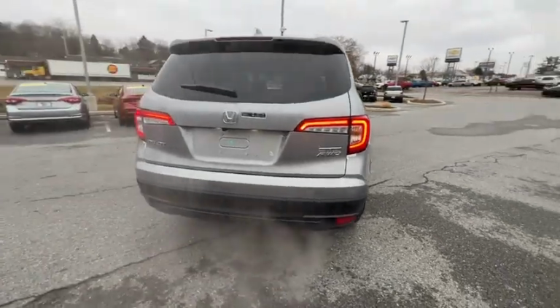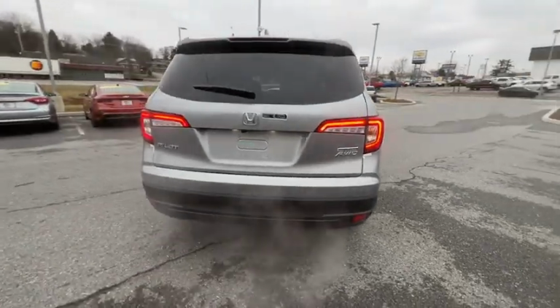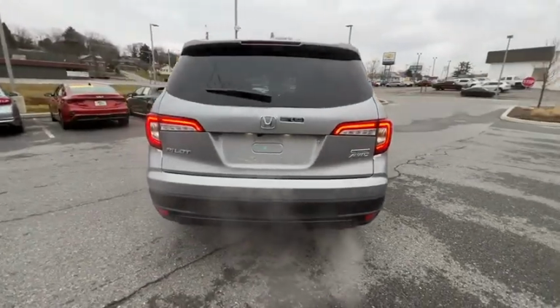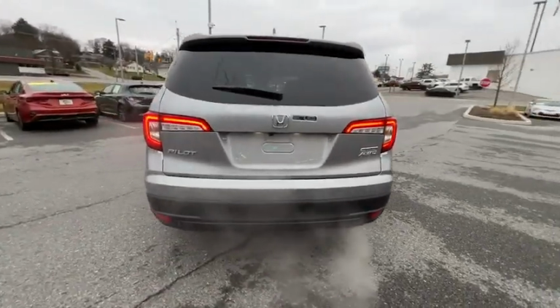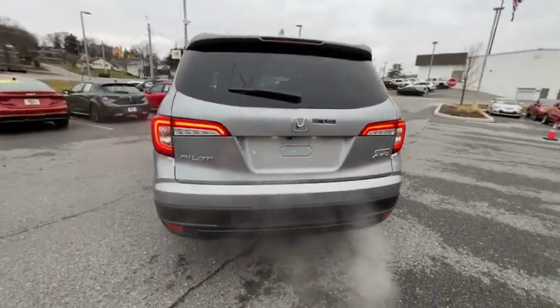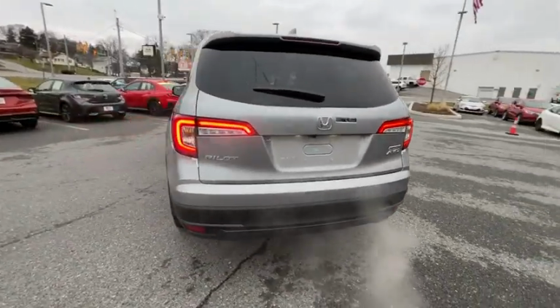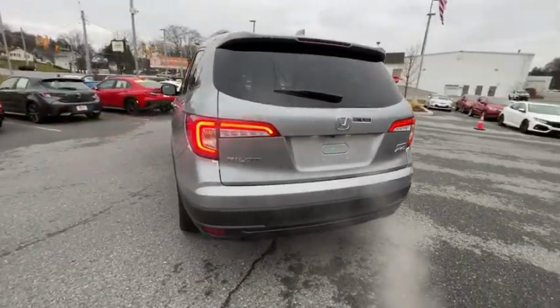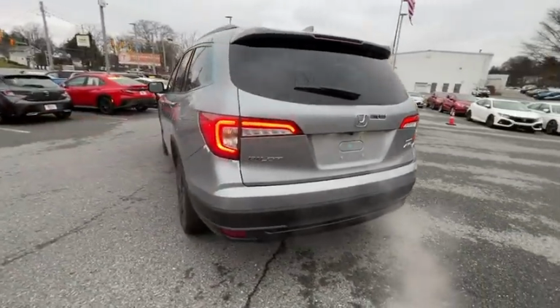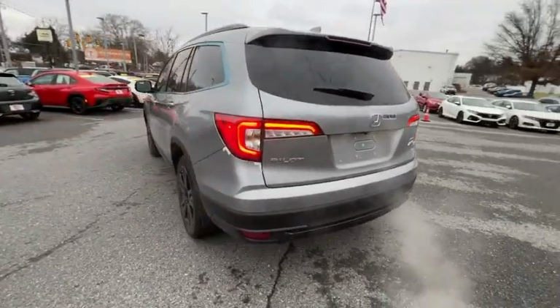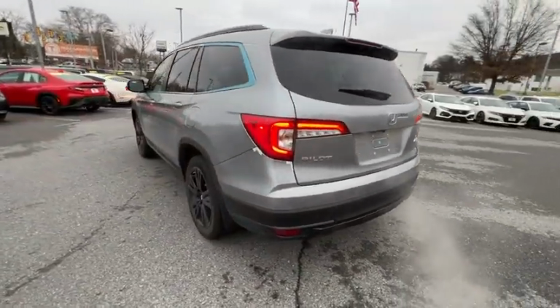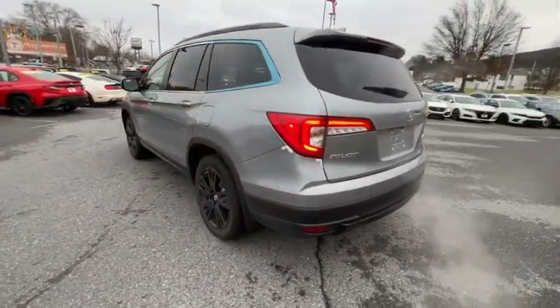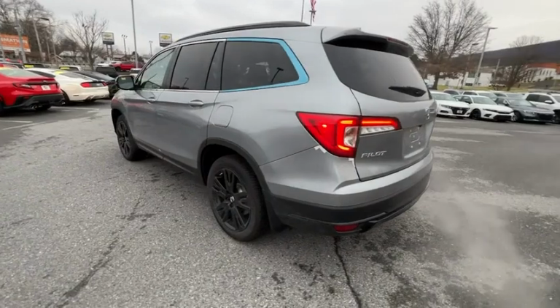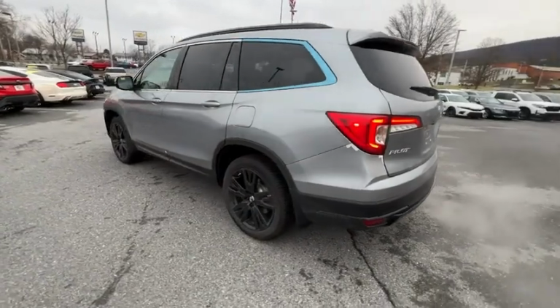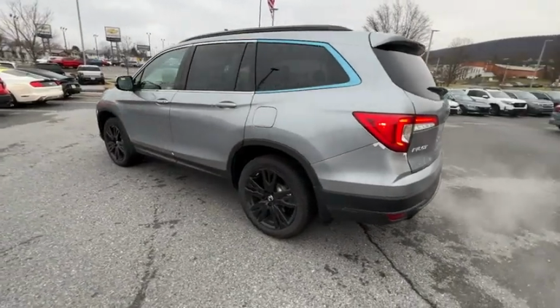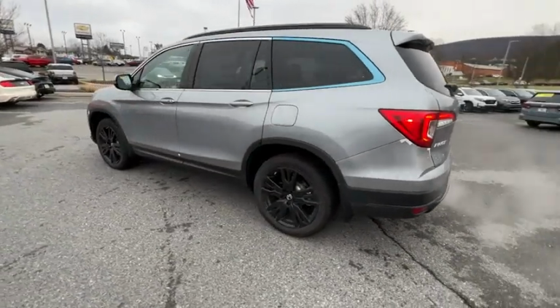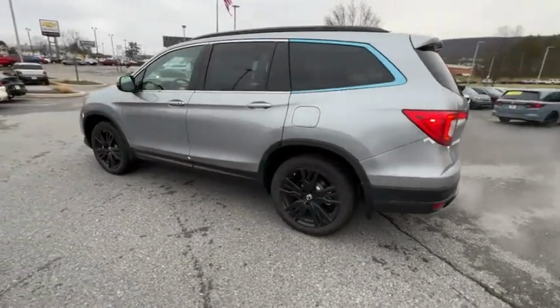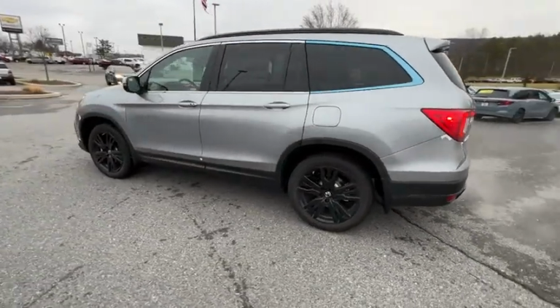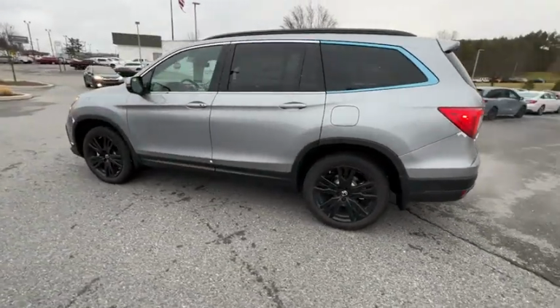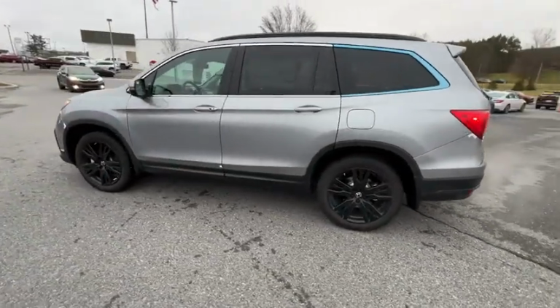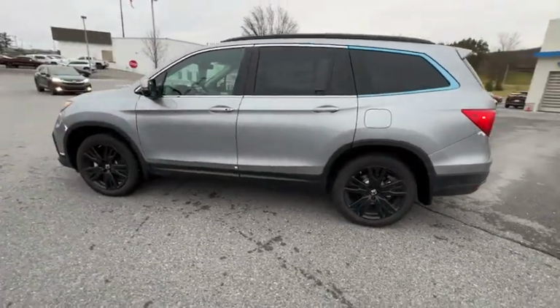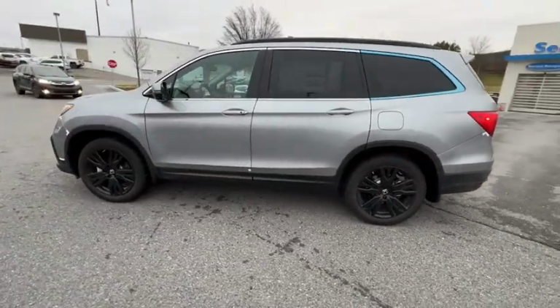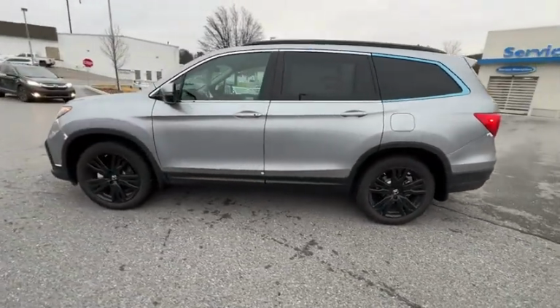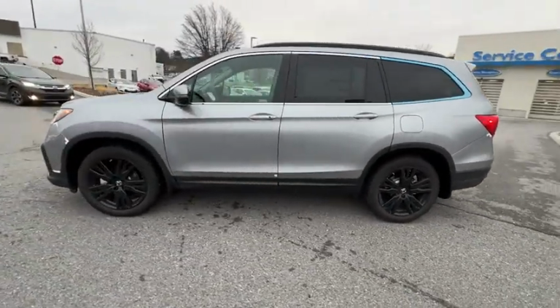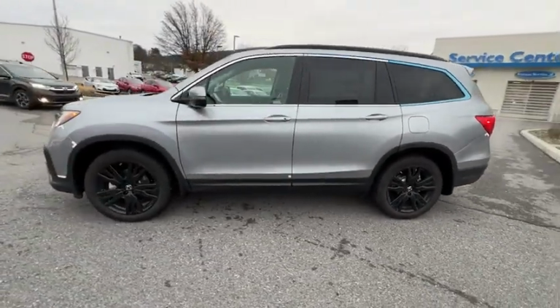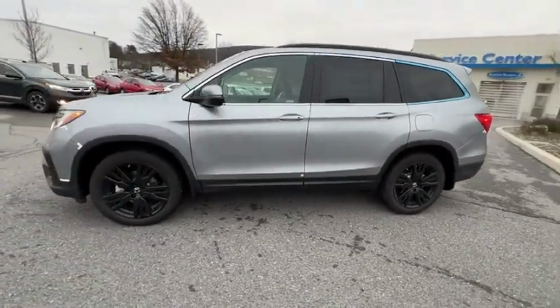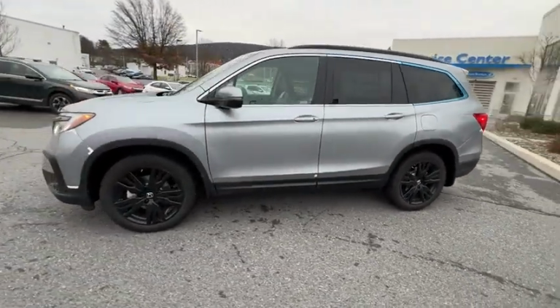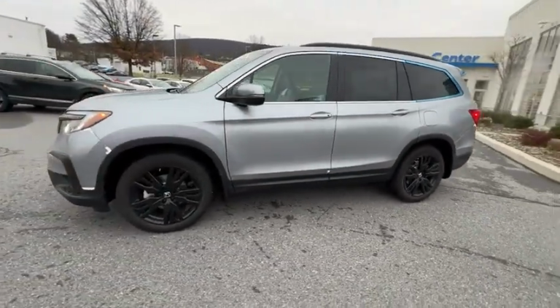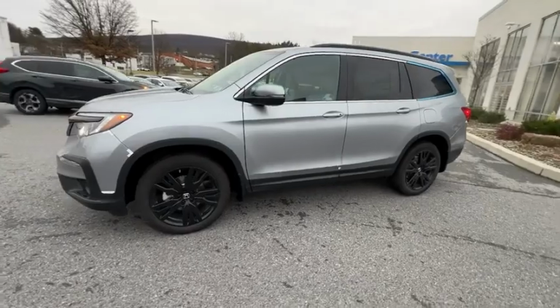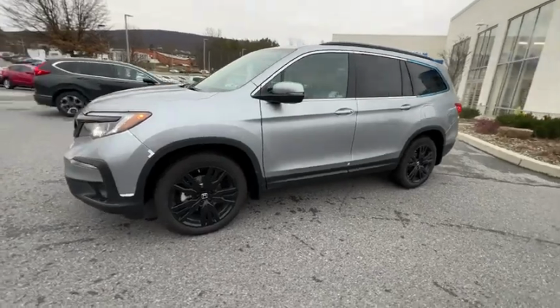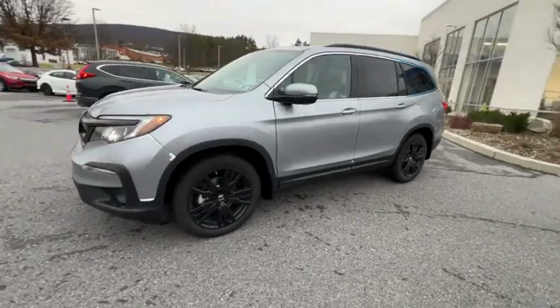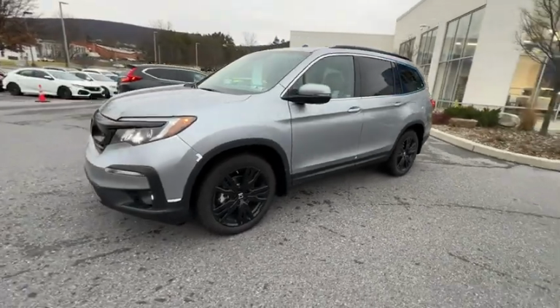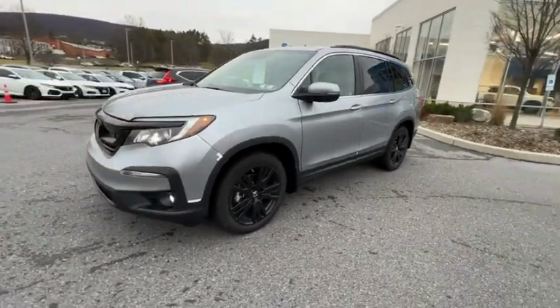Here are some of this vehicle's great options: power liftgate, traction control, power passenger seat, dual airbags, alloy wheels, power steering, four-wheel disc brakes.